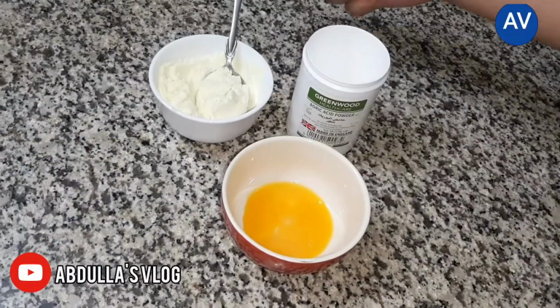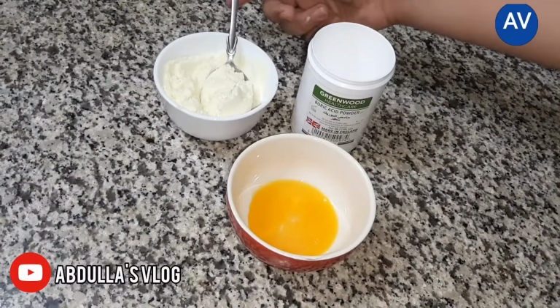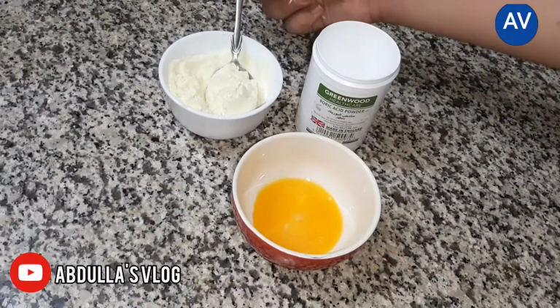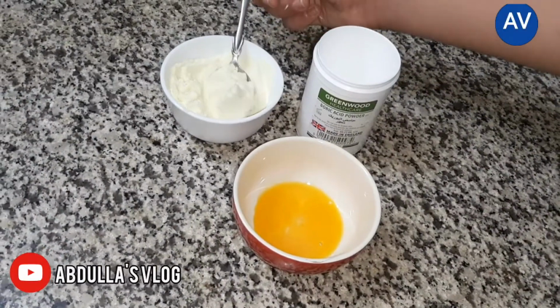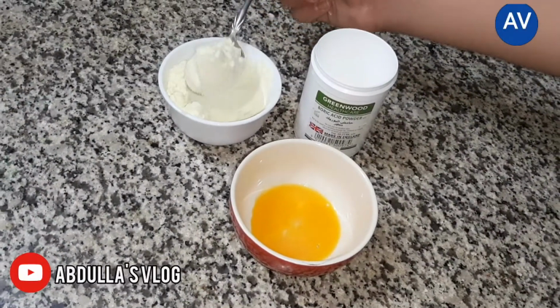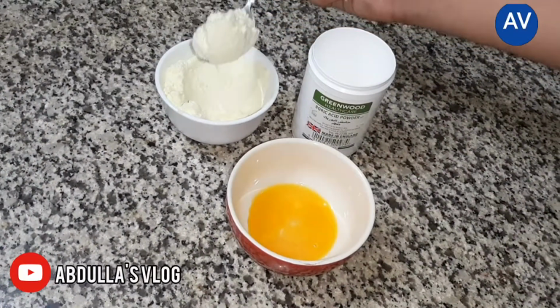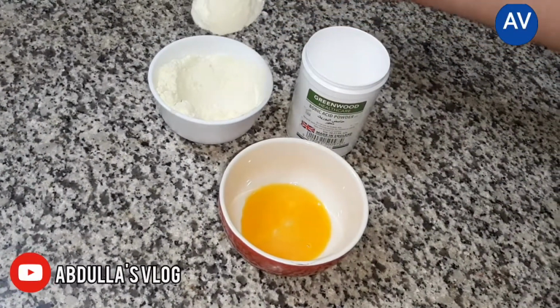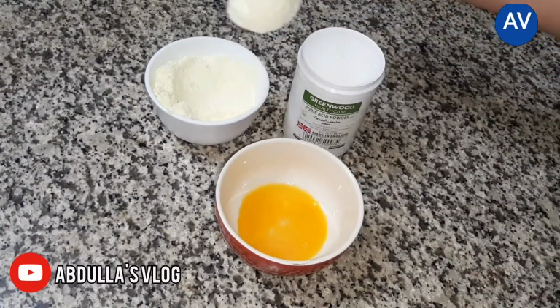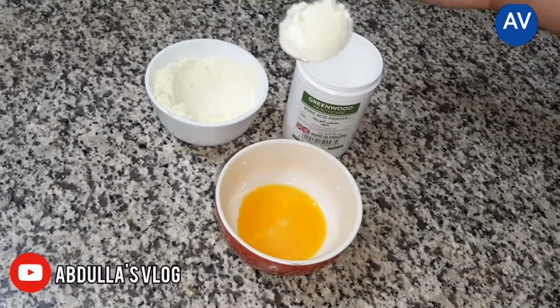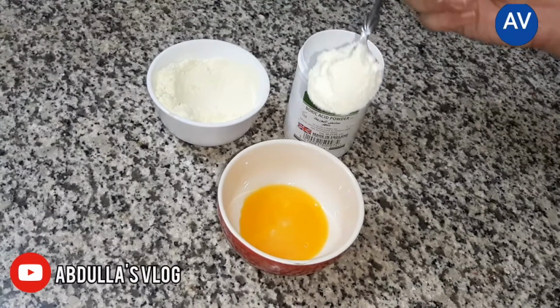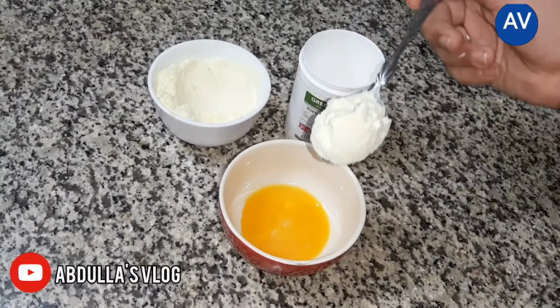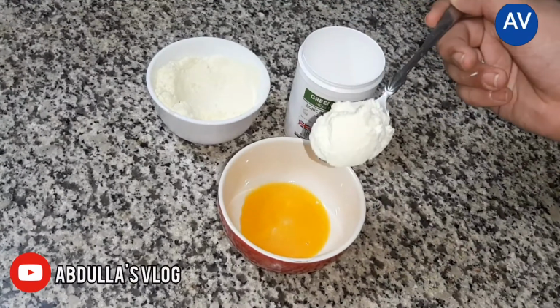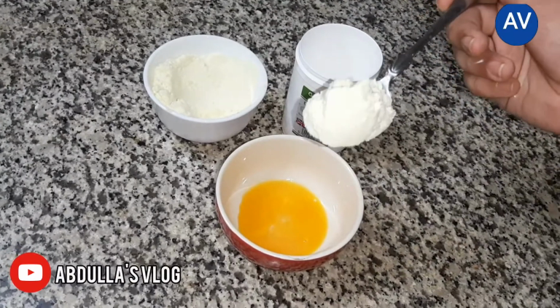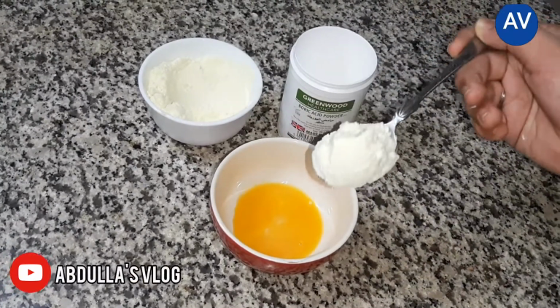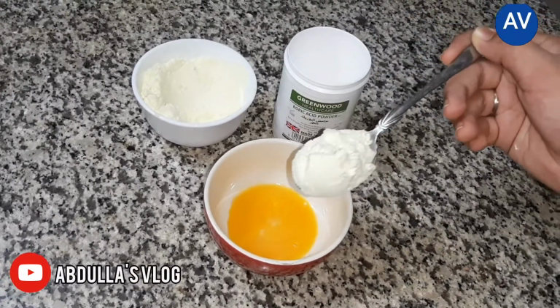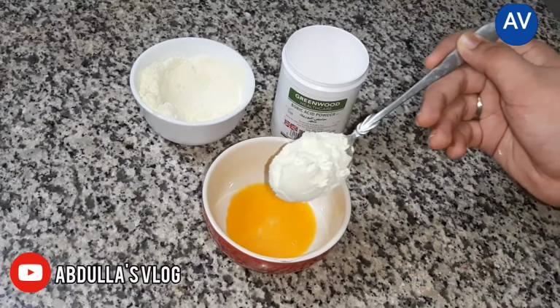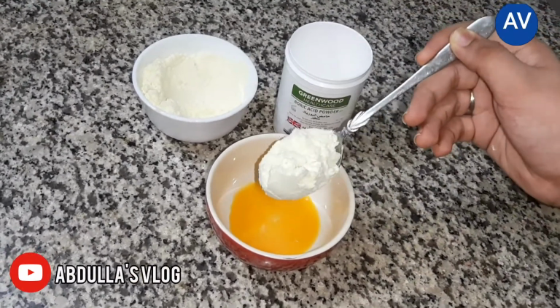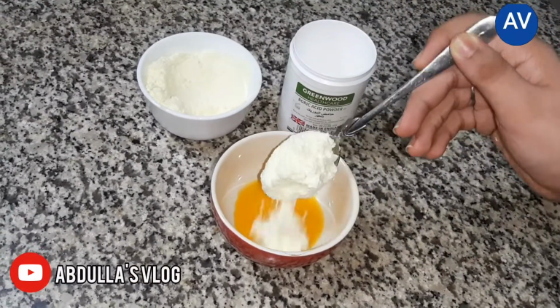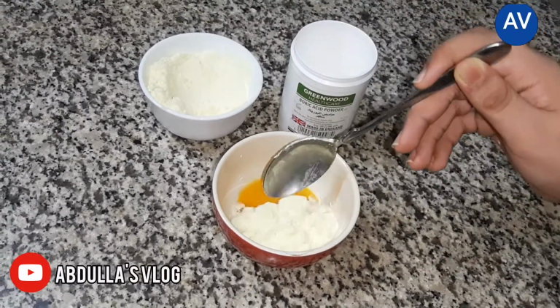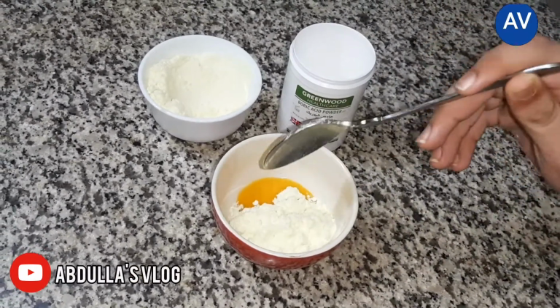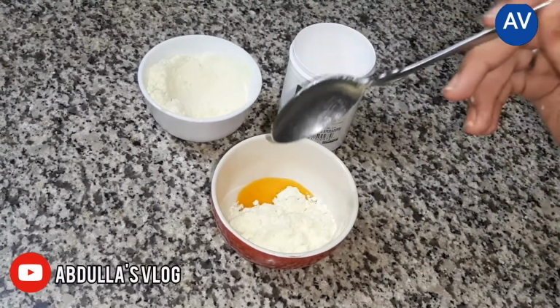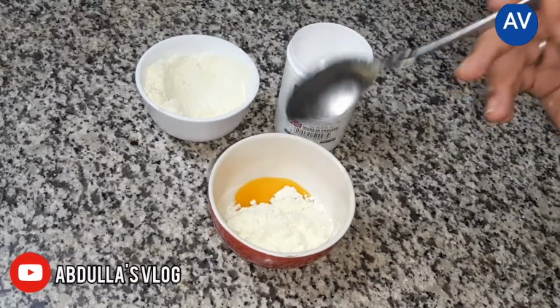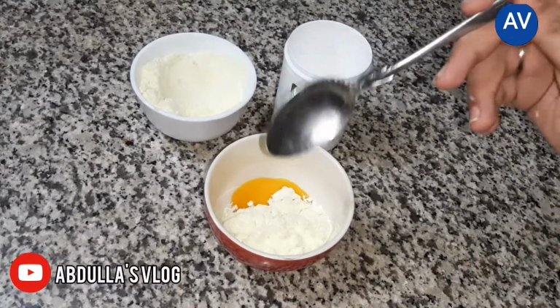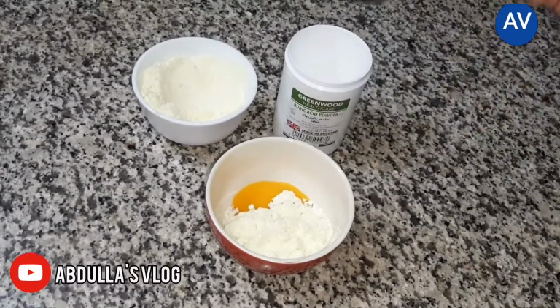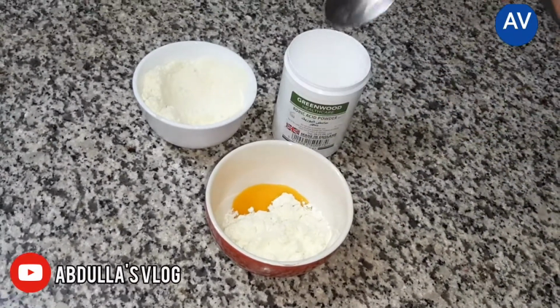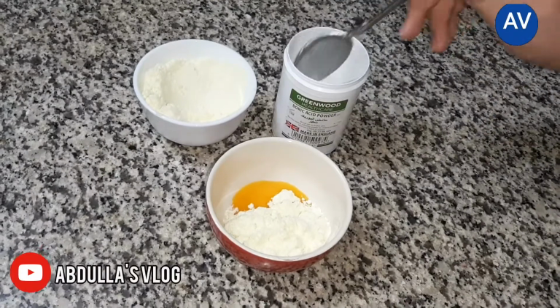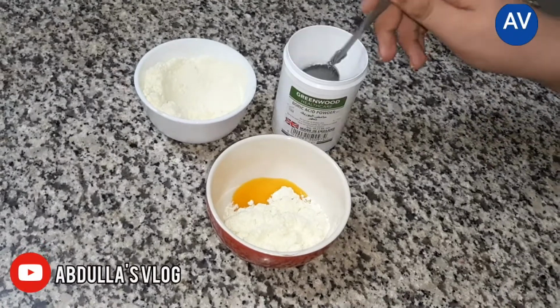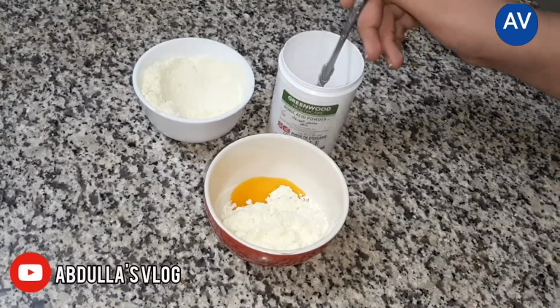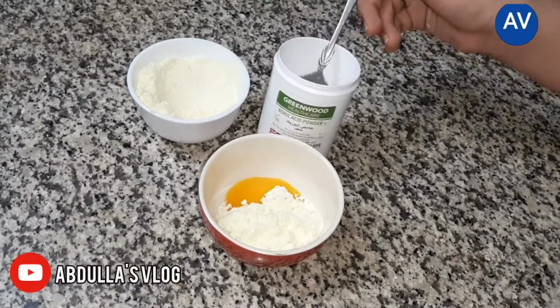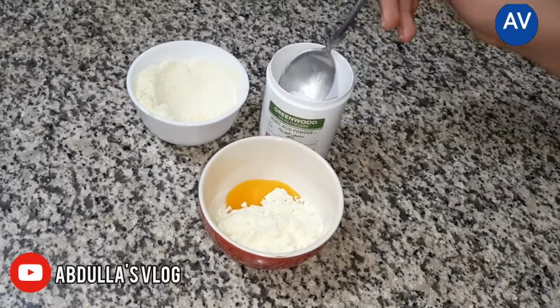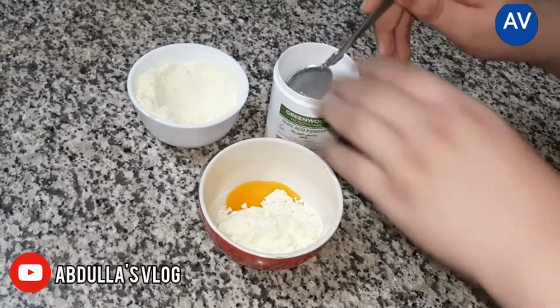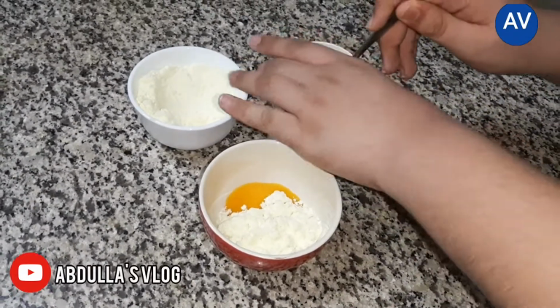Now I will show how to make it. Pour one teaspoon of milk powder and one teaspoon of boric acid into the egg yolk.